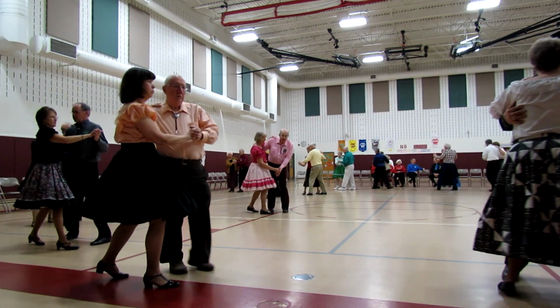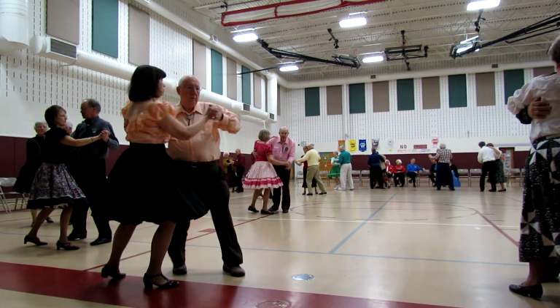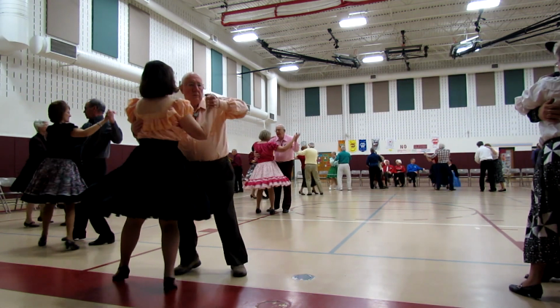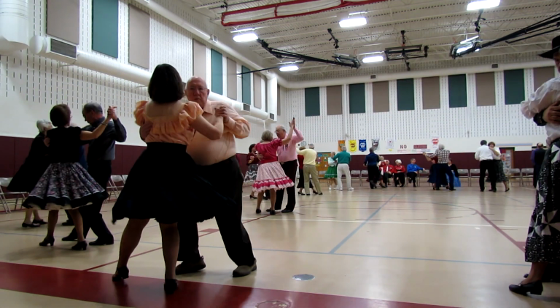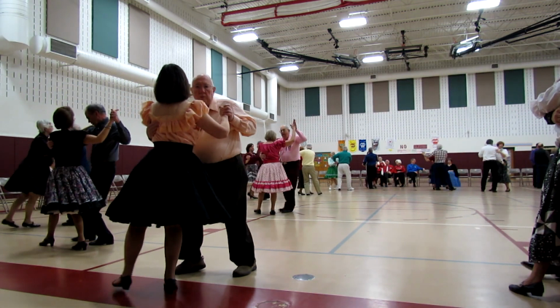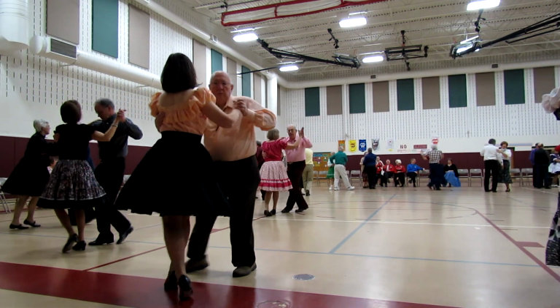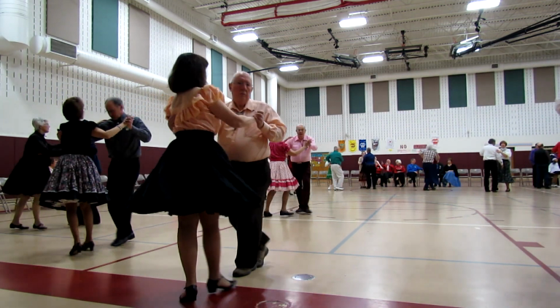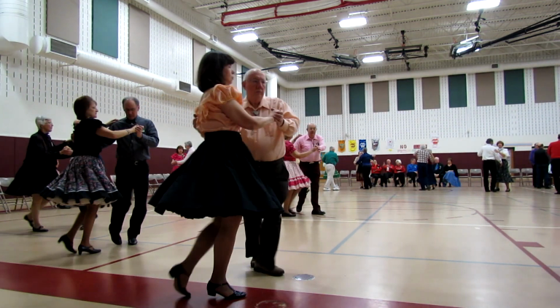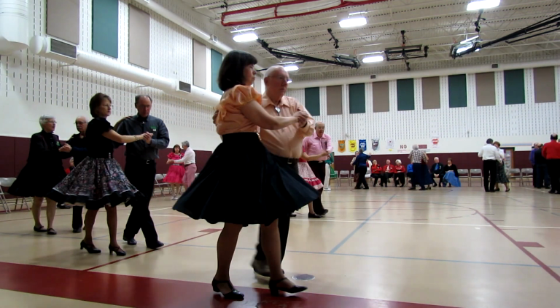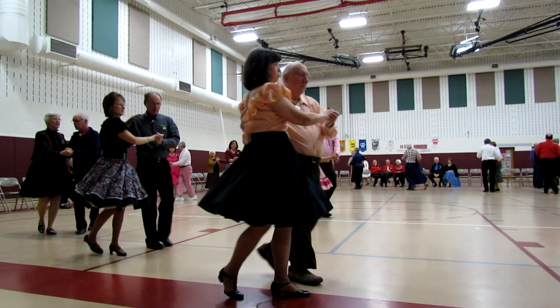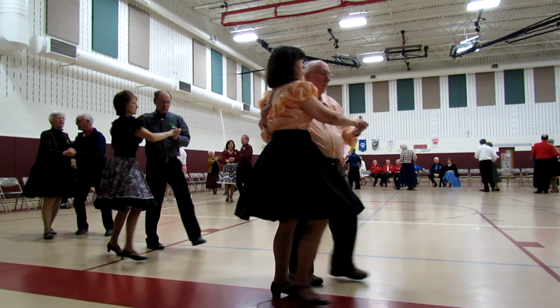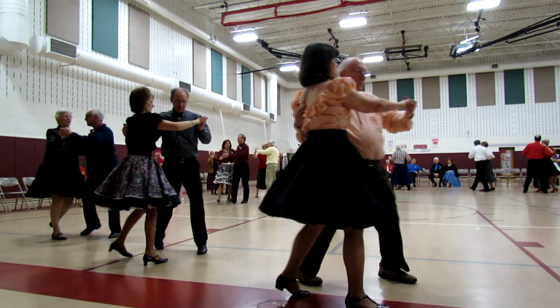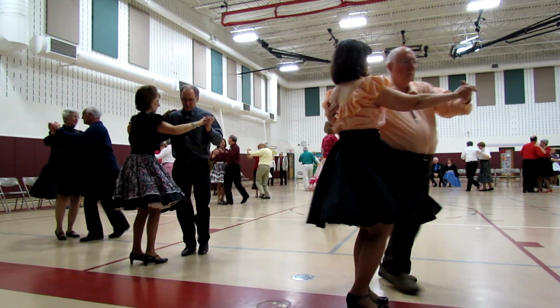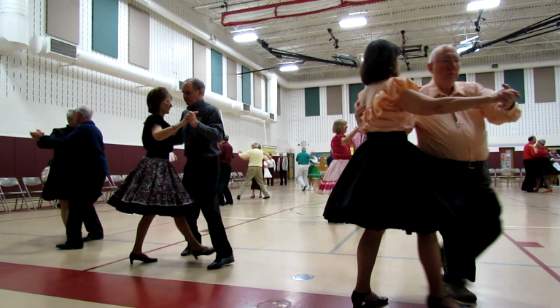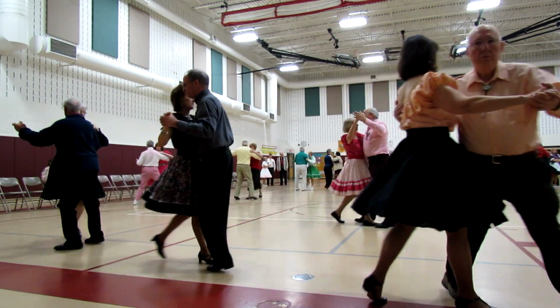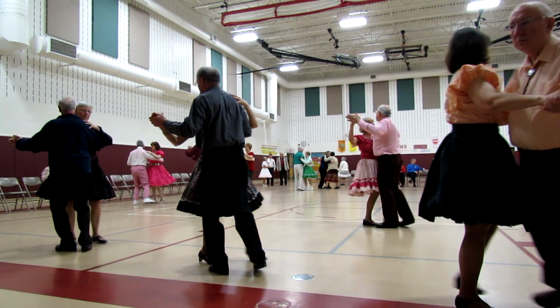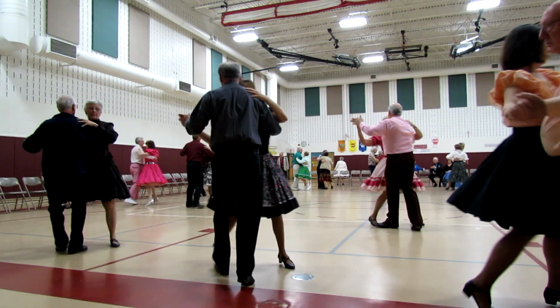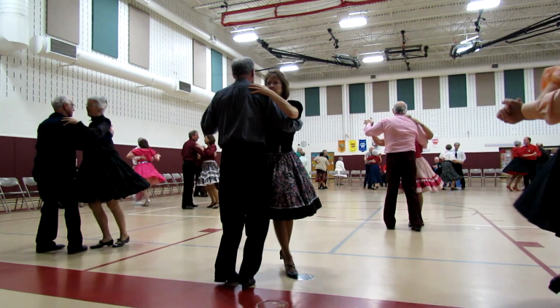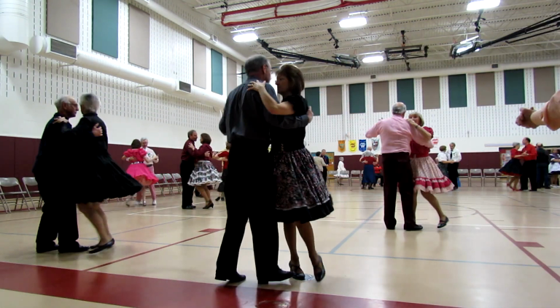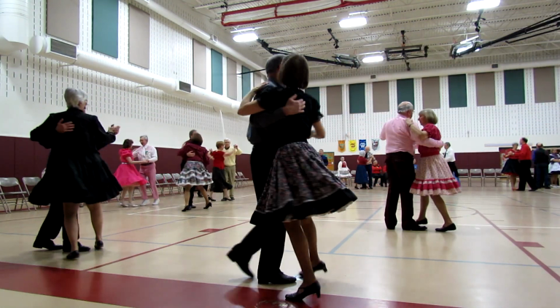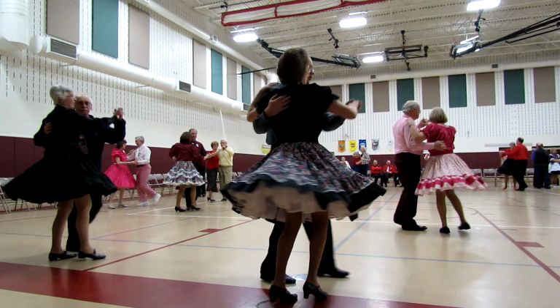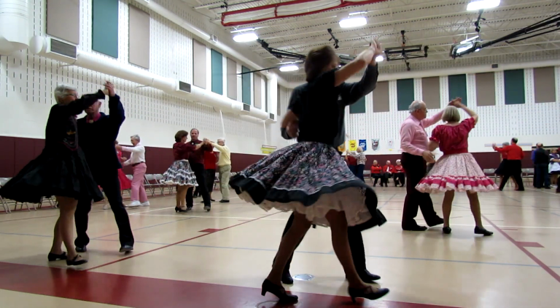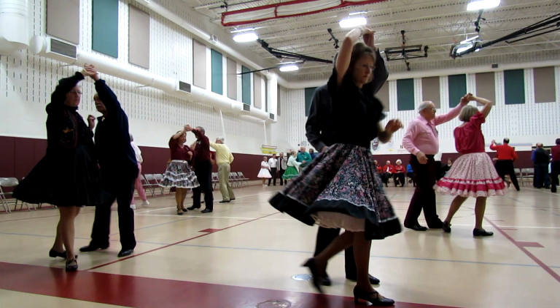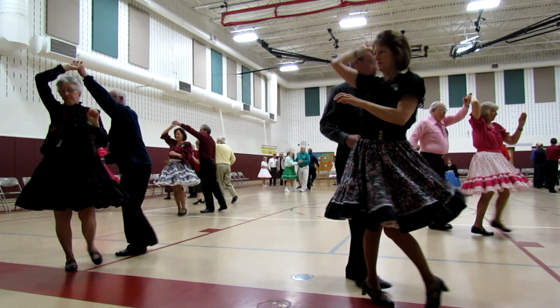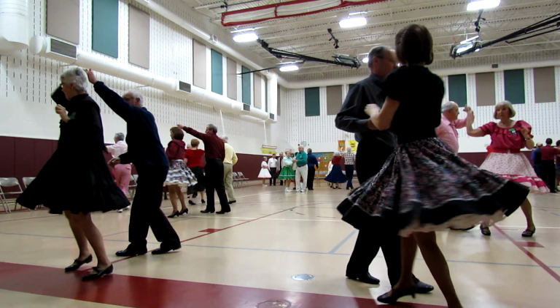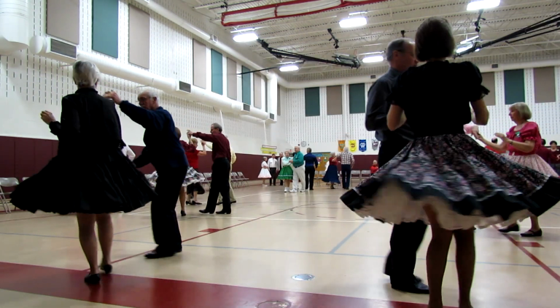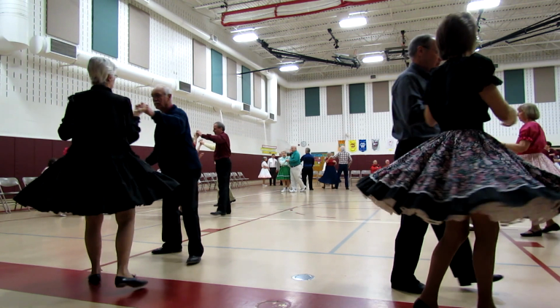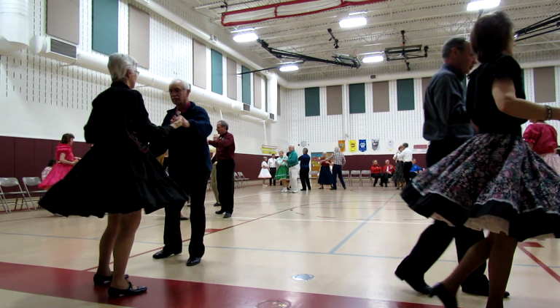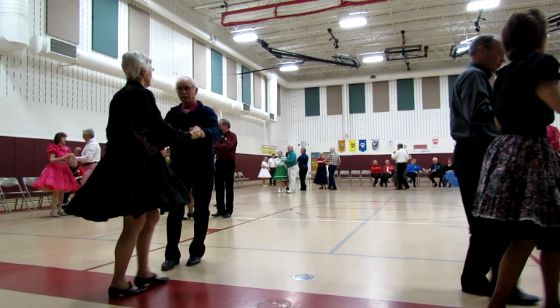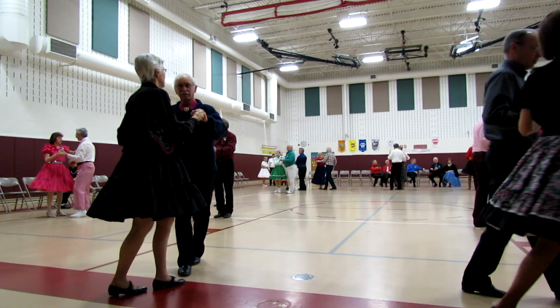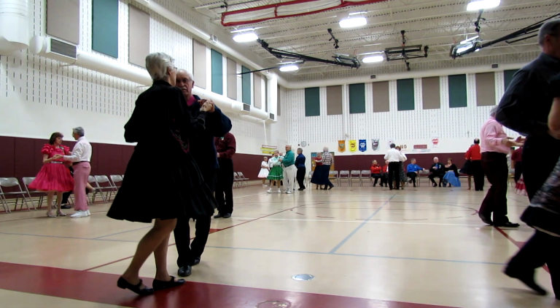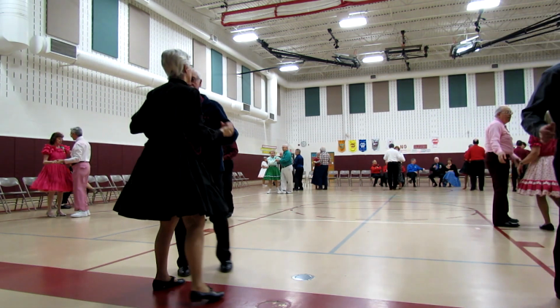Twist, behind side through two turning, twirl two, walk and think, skate left and right.